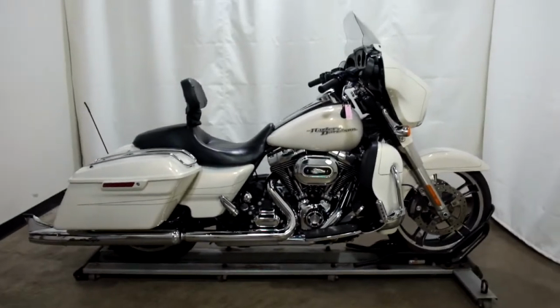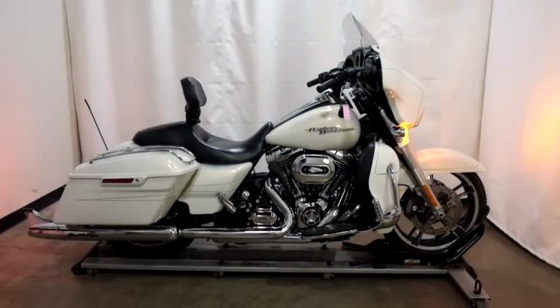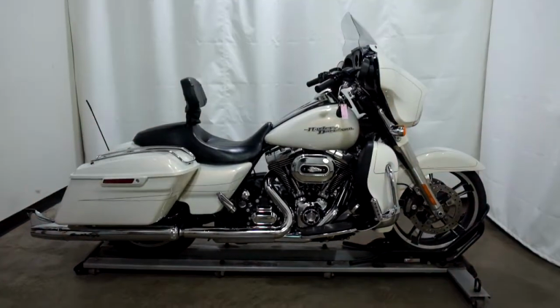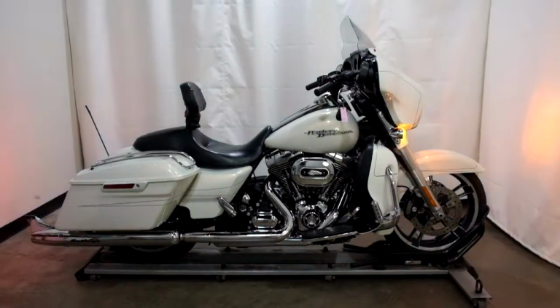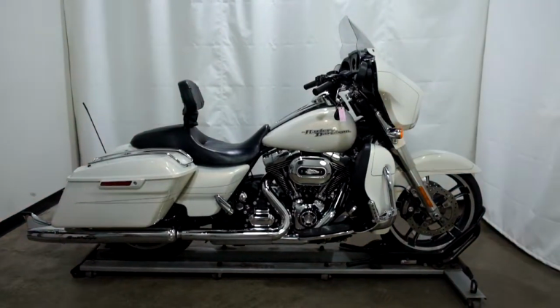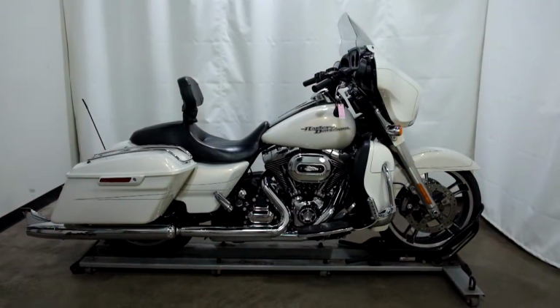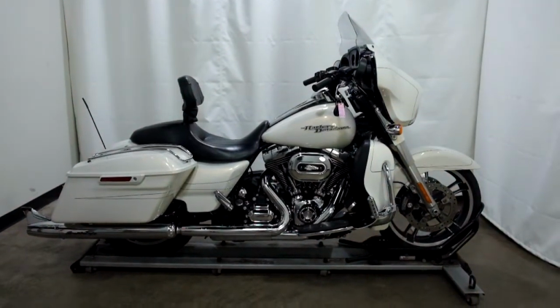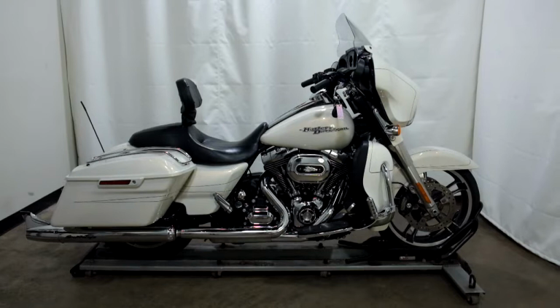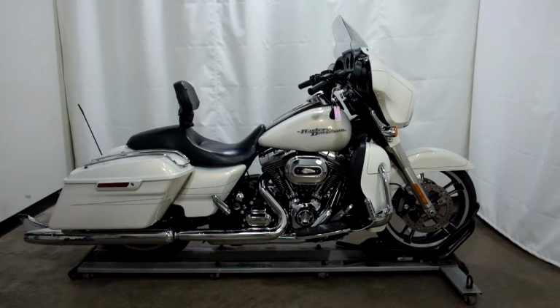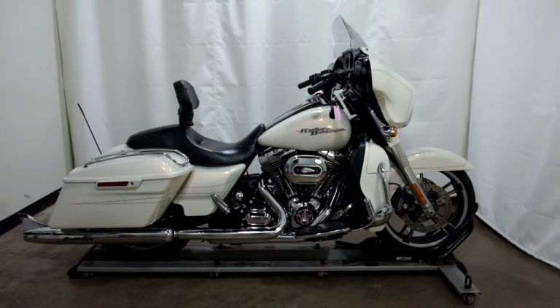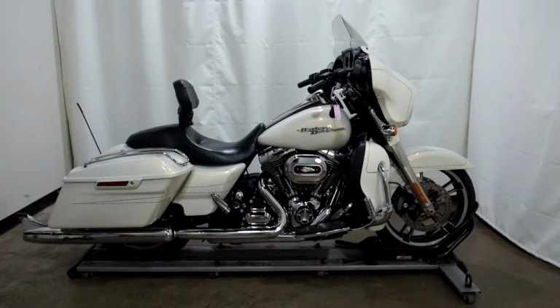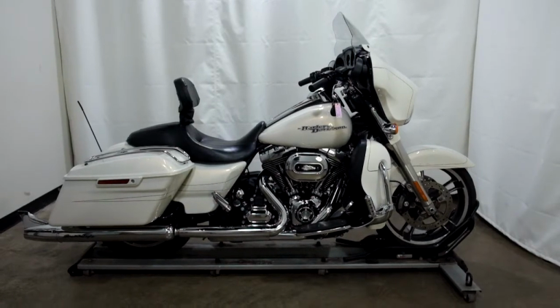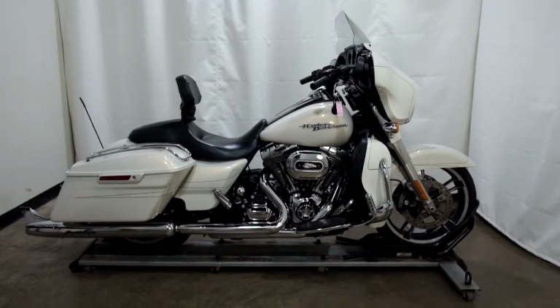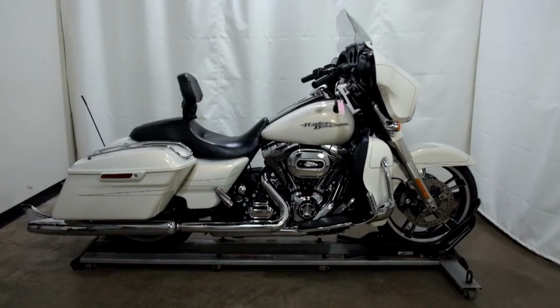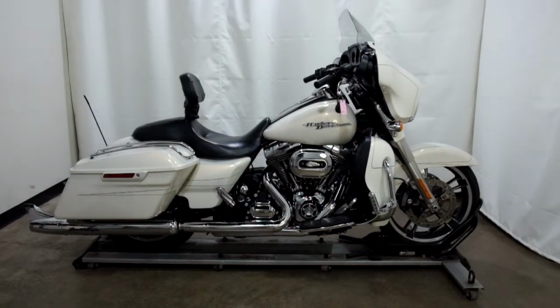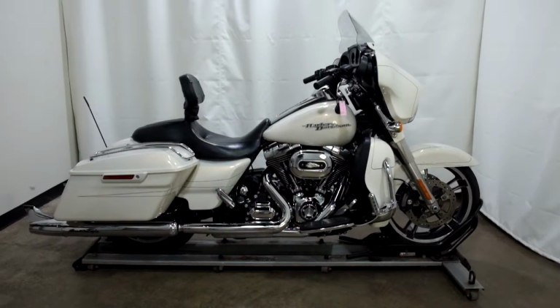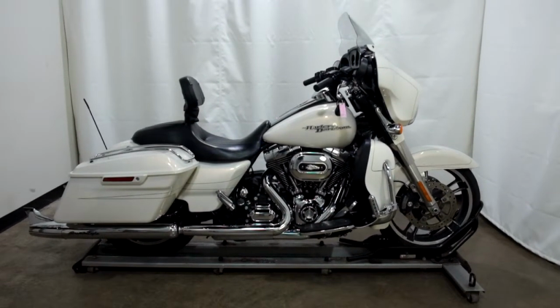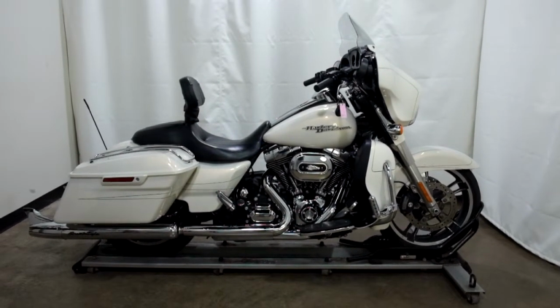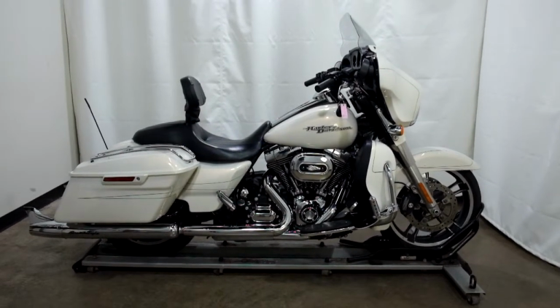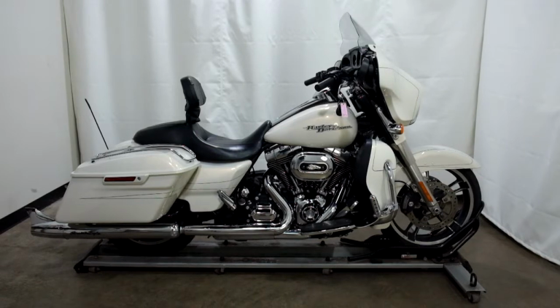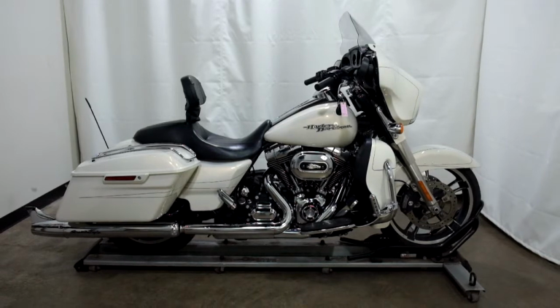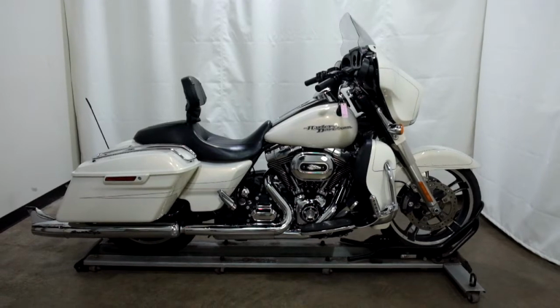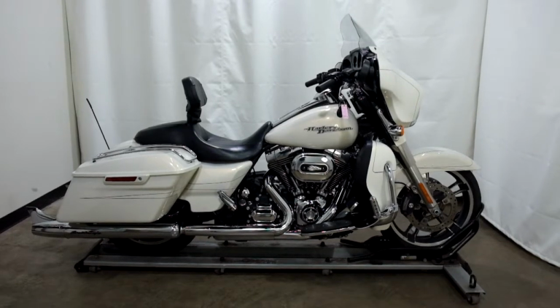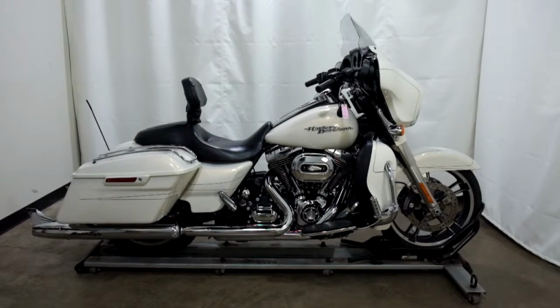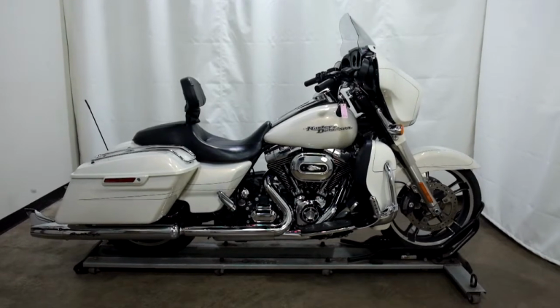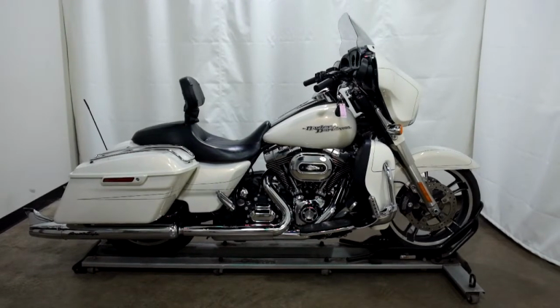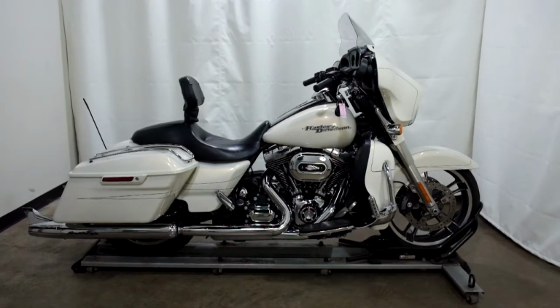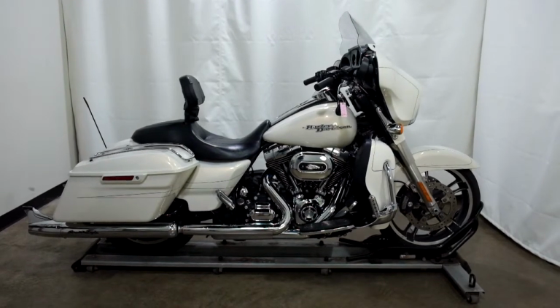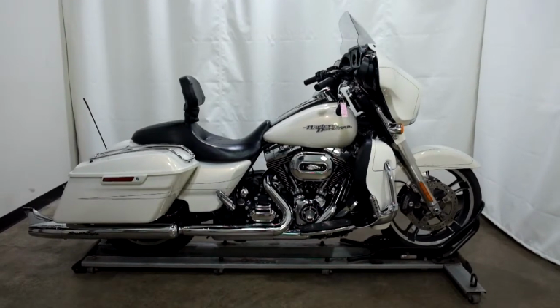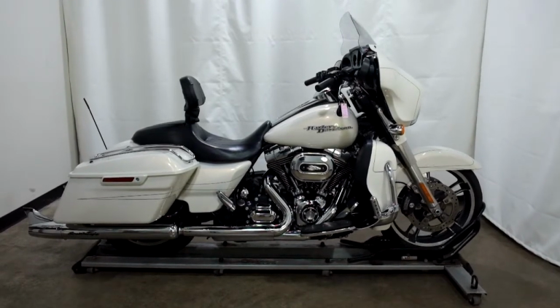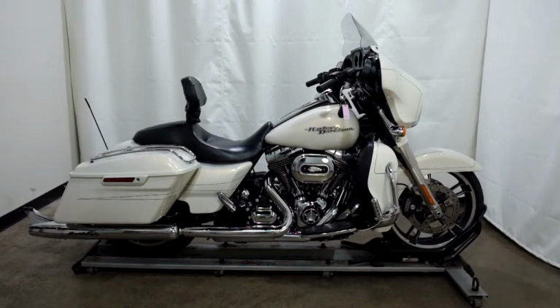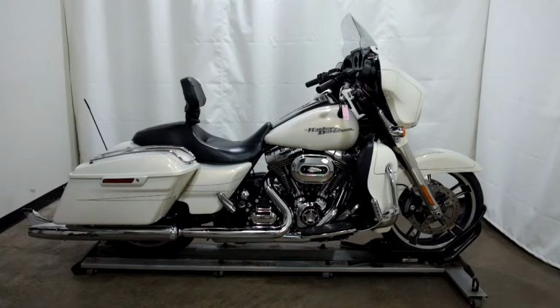This 2014 Harley-Davidson Street Glide is a pre-owned motorcycle, which means it's been through our 25-point inspection. Thank you for shopping SimplyRideUSA.com.